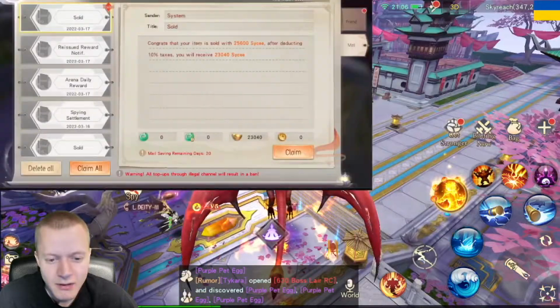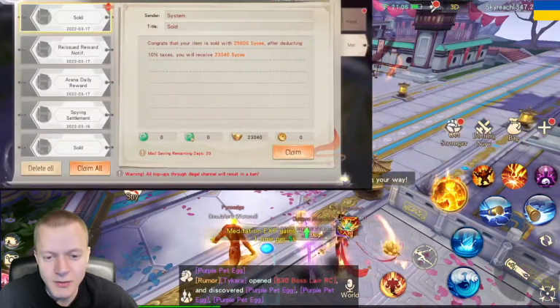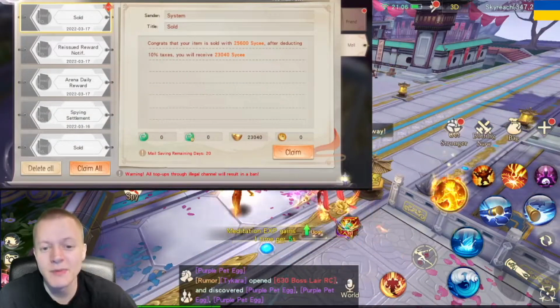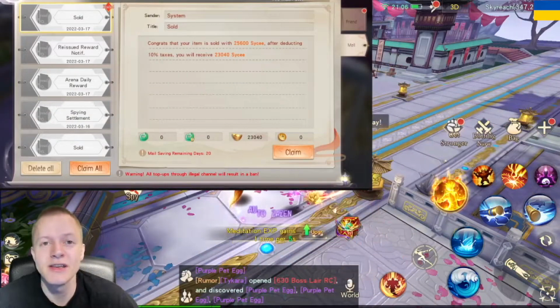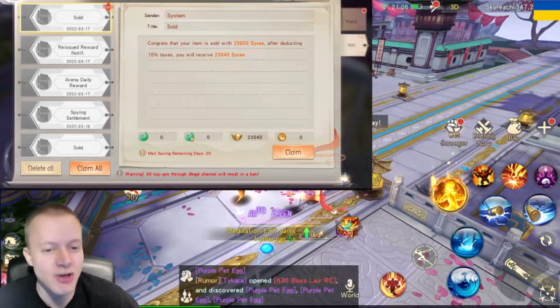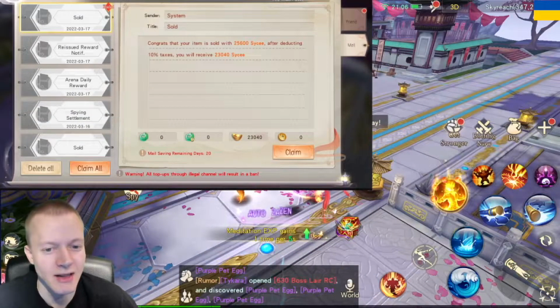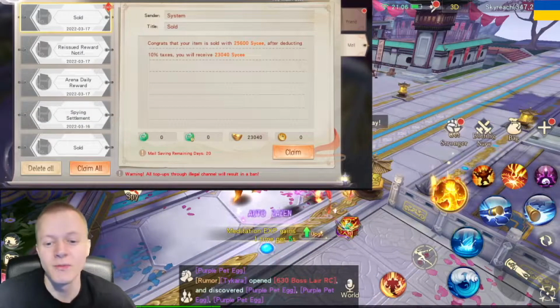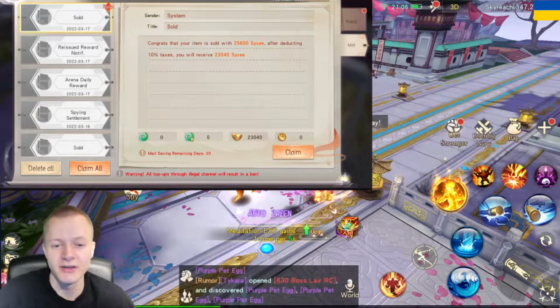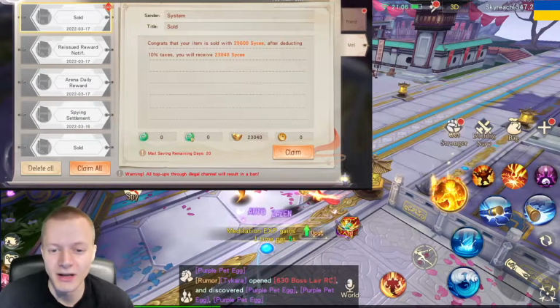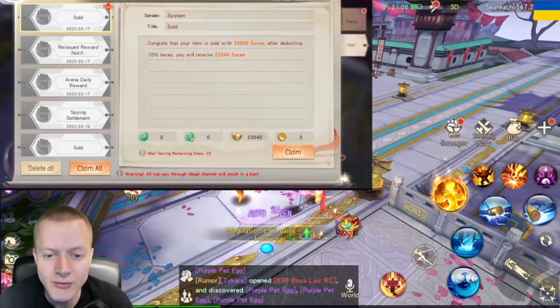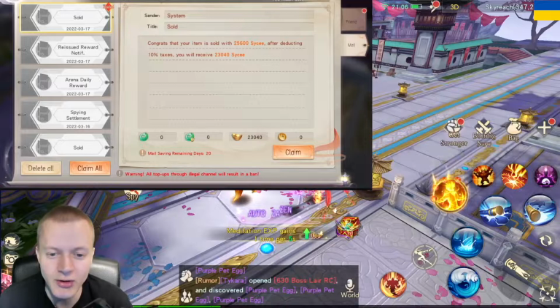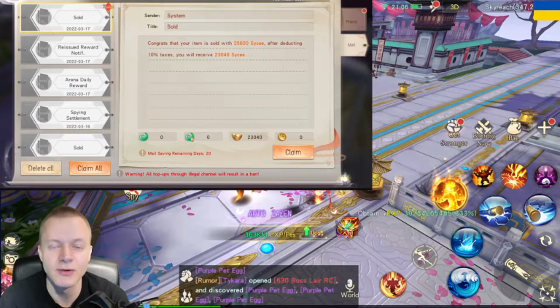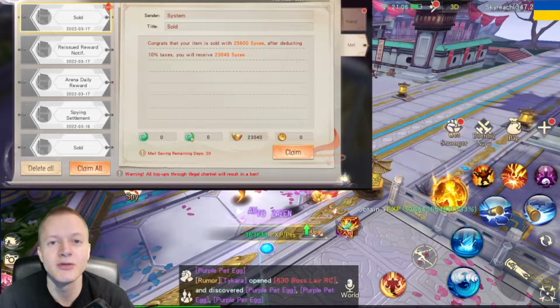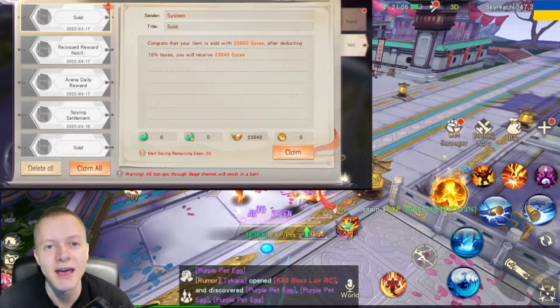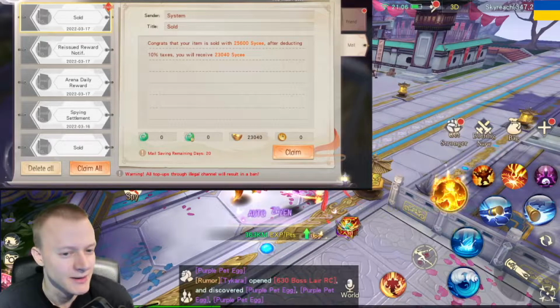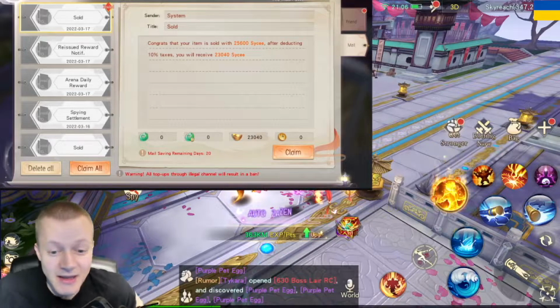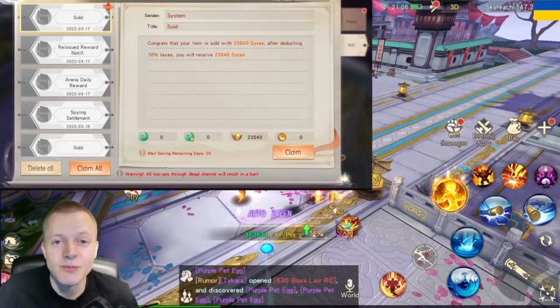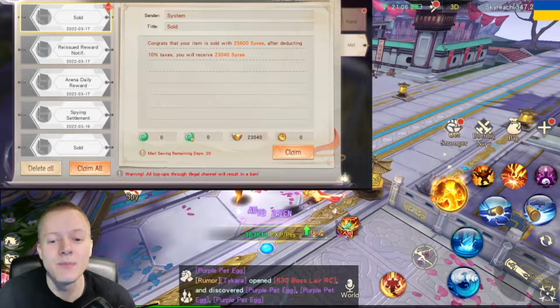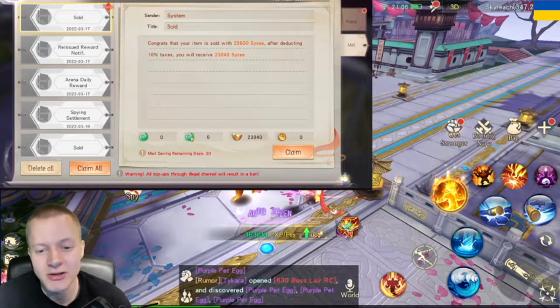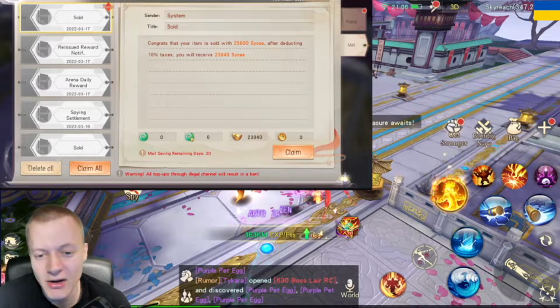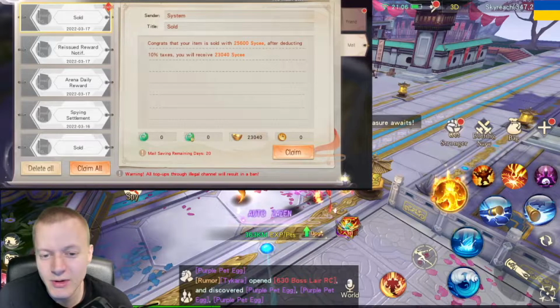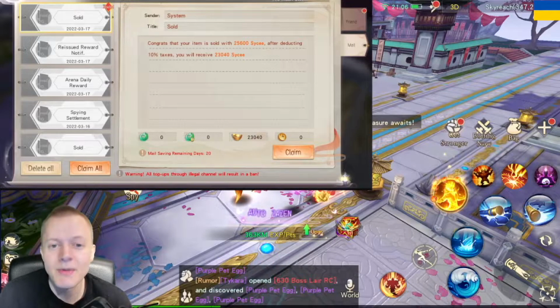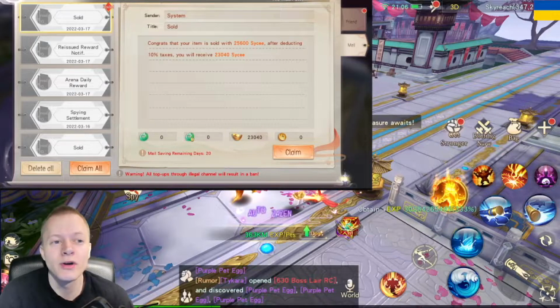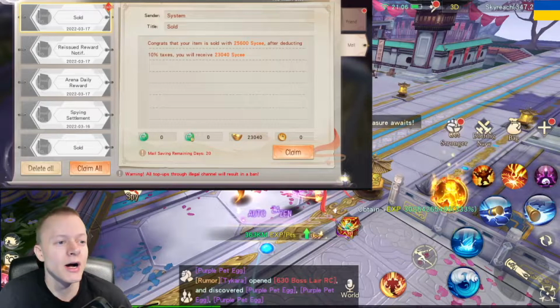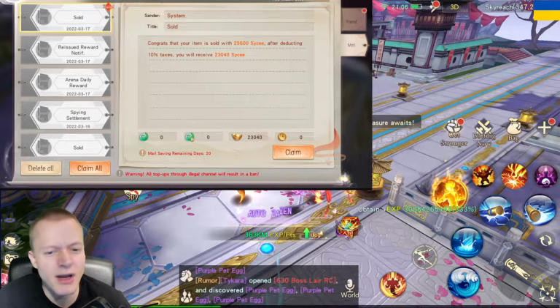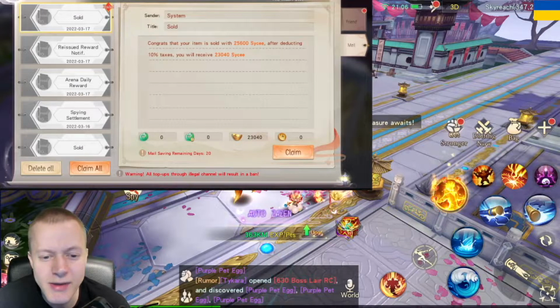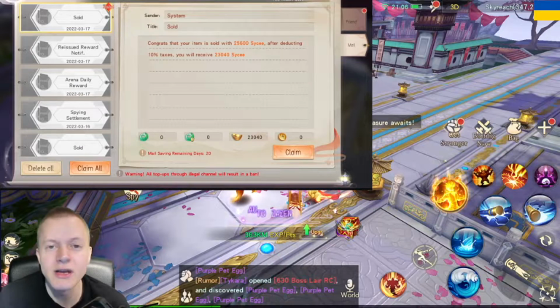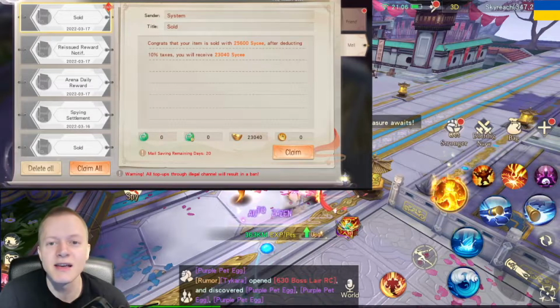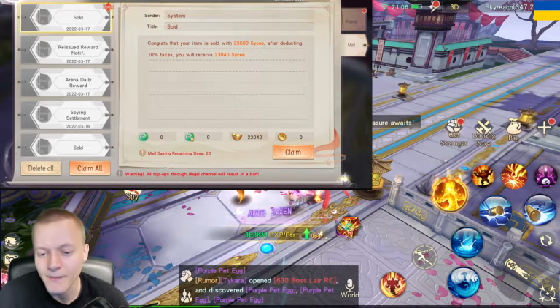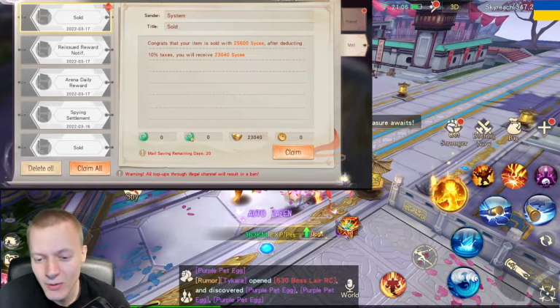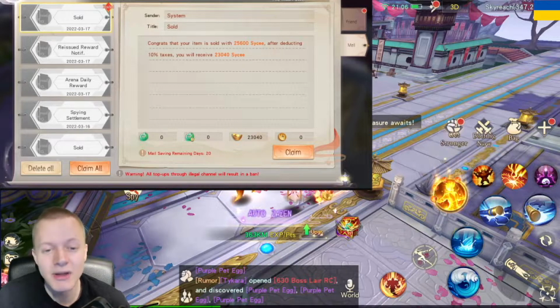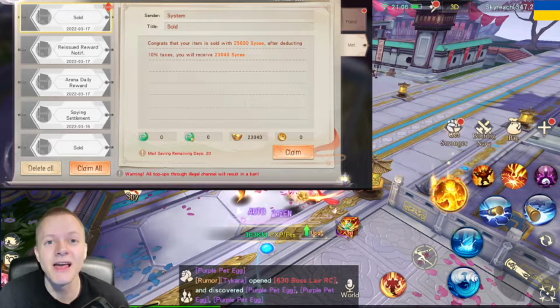You probably saw this in the thumbnail: 'You have sold your item for 23k.' You may be wondering how do you get 23k Psyche — well, I will explain it.